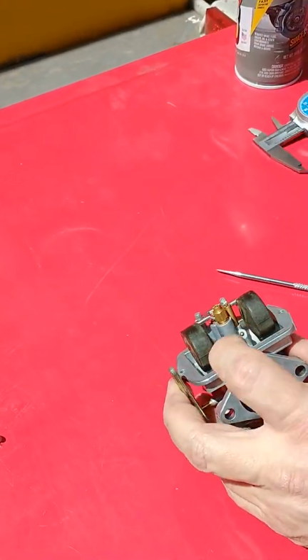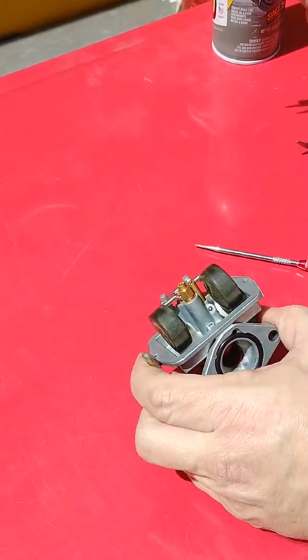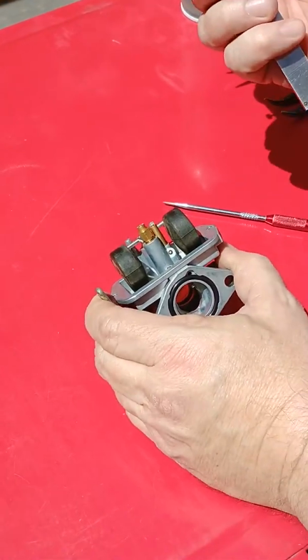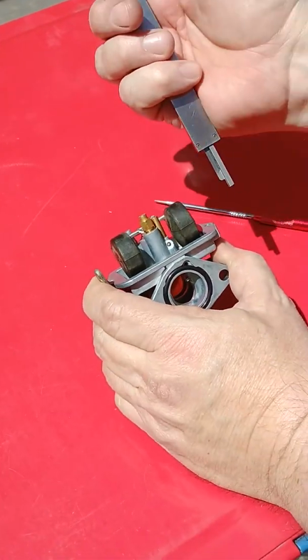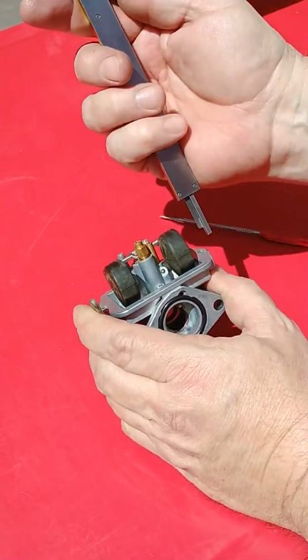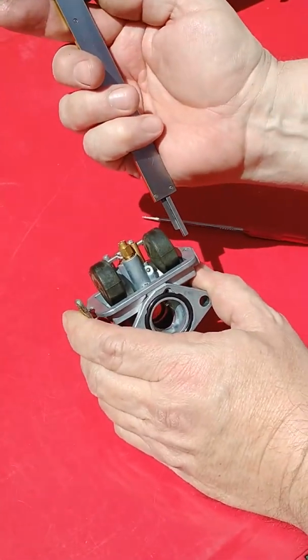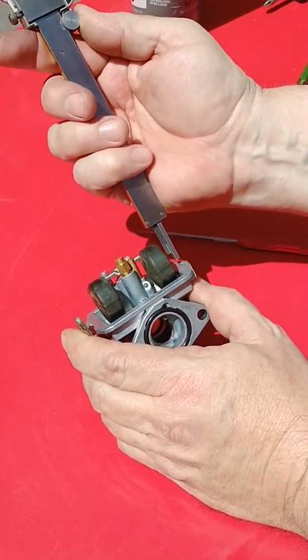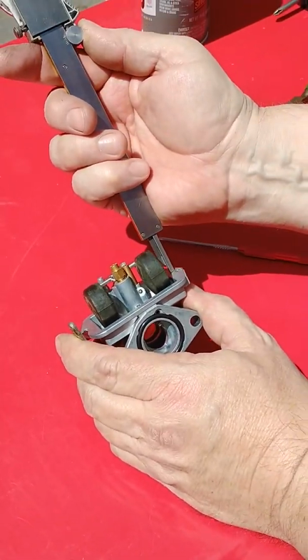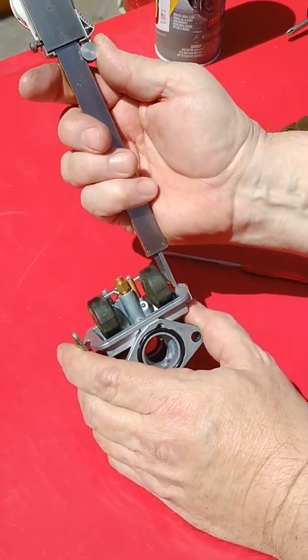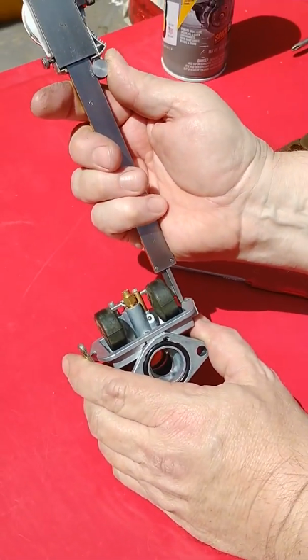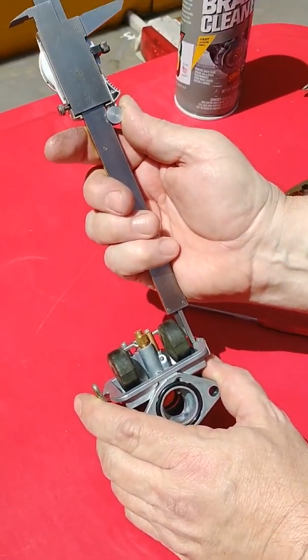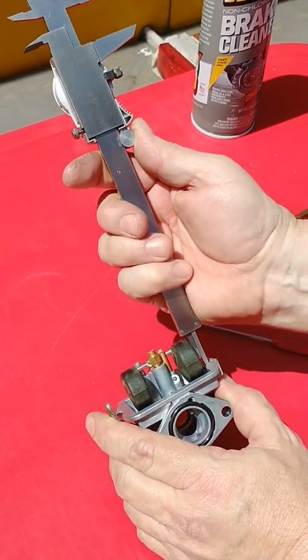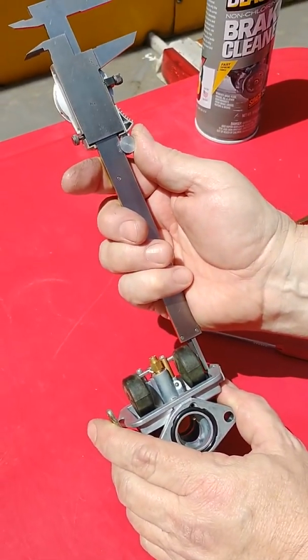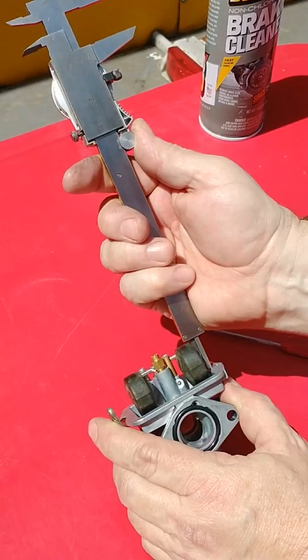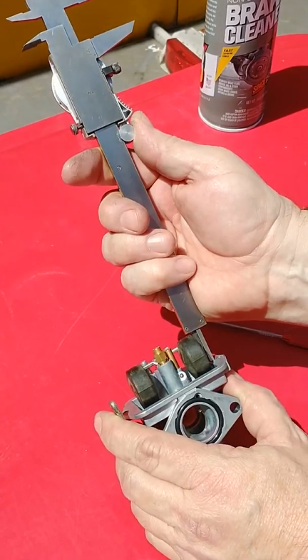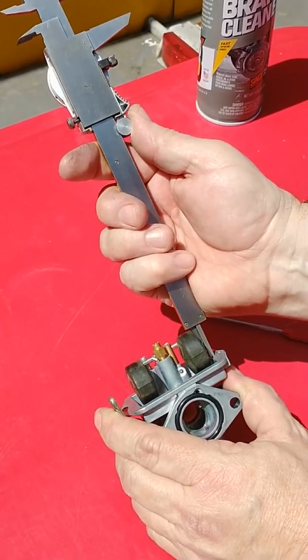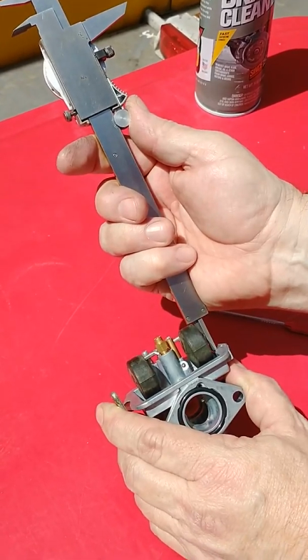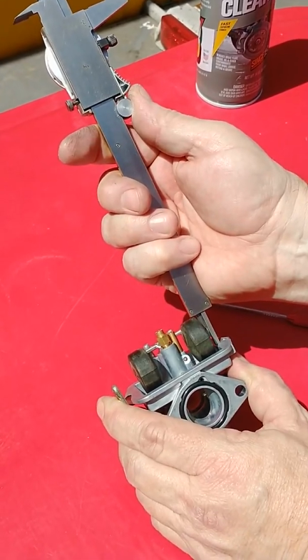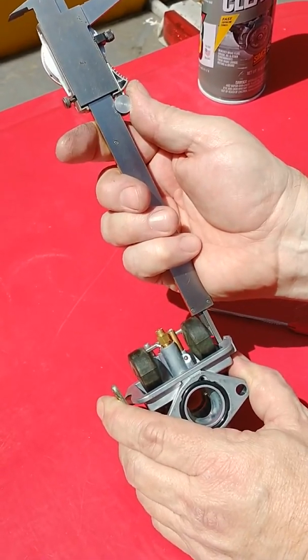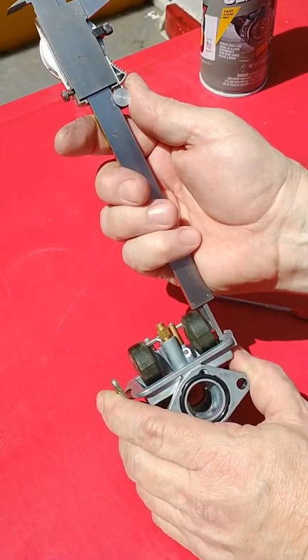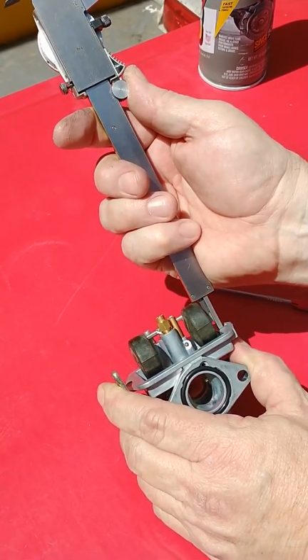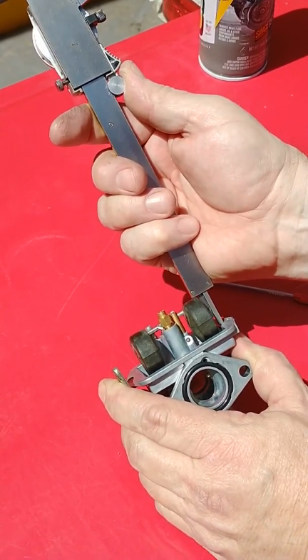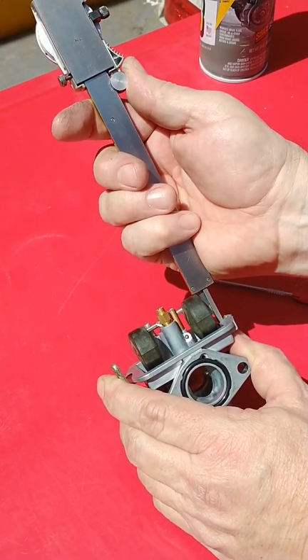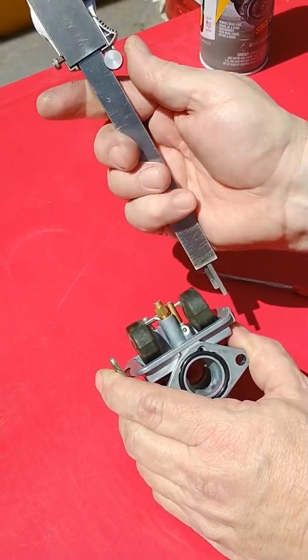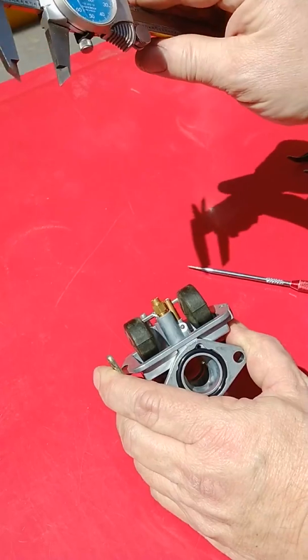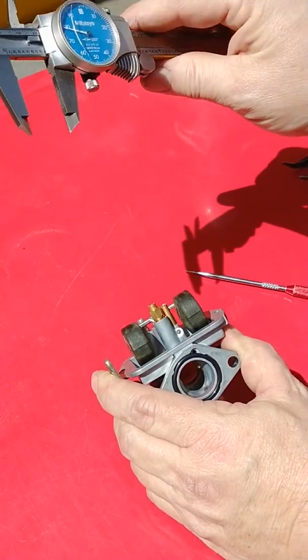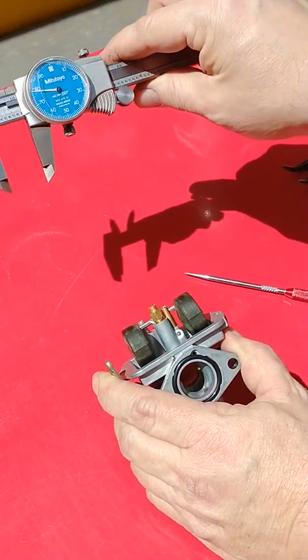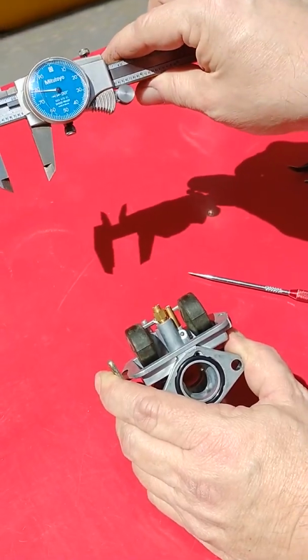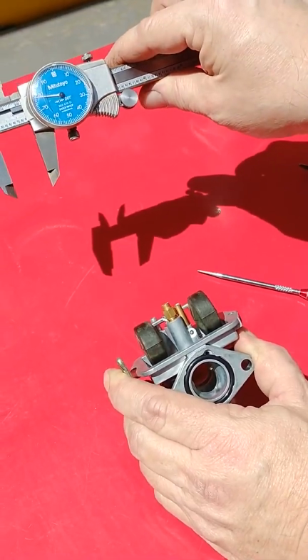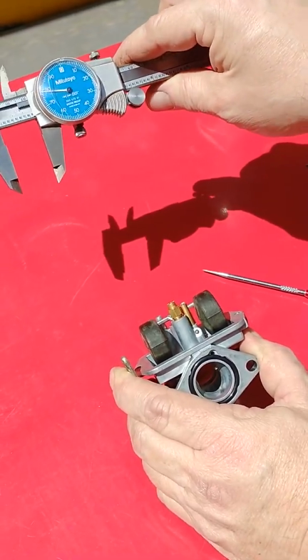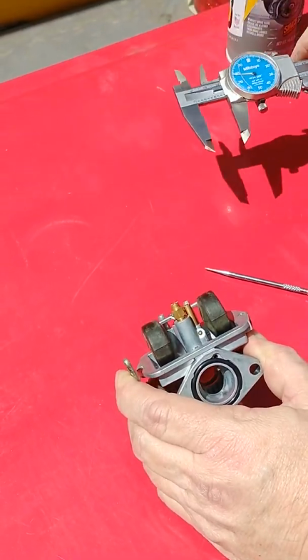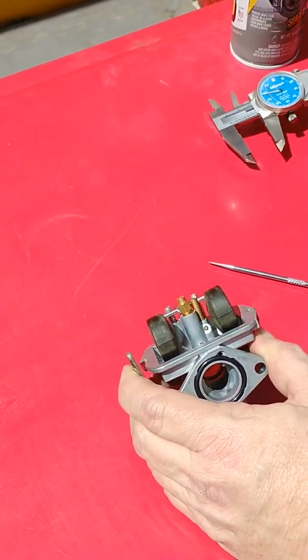Let's go ahead and recheck our height because occasionally they'll change. When you change the float height, it can put a little pressure on the floats themselves — you'll see them change. And we're still pretty close to 880, so I'm happy with that.